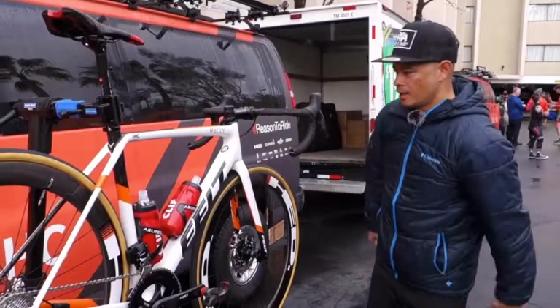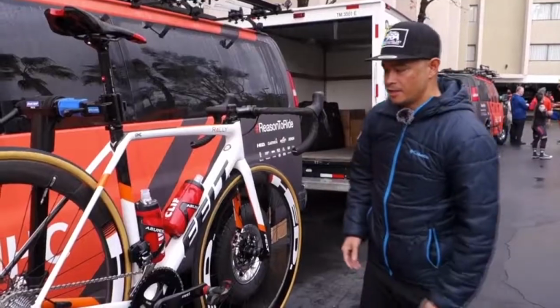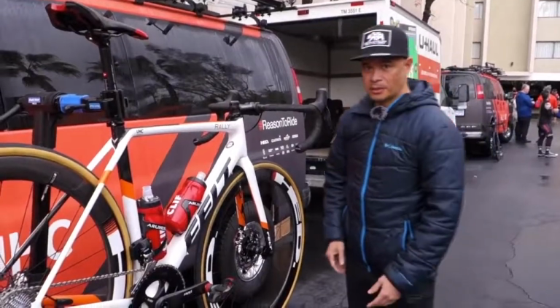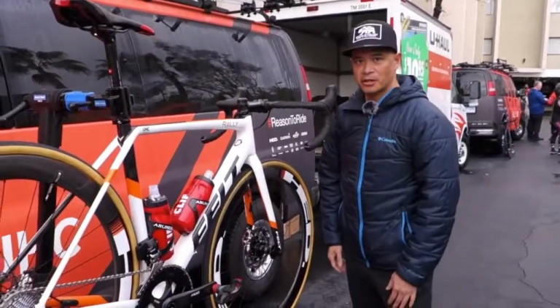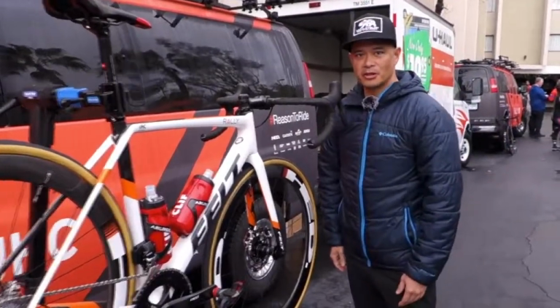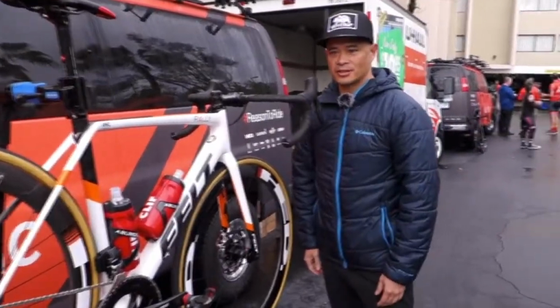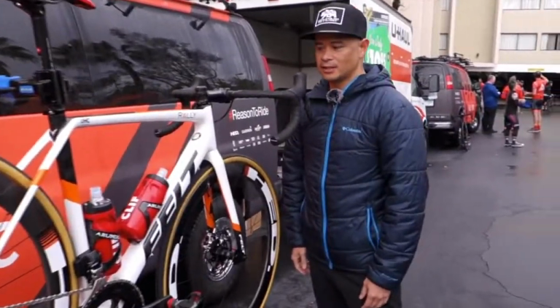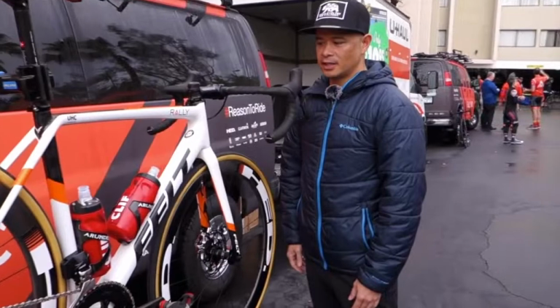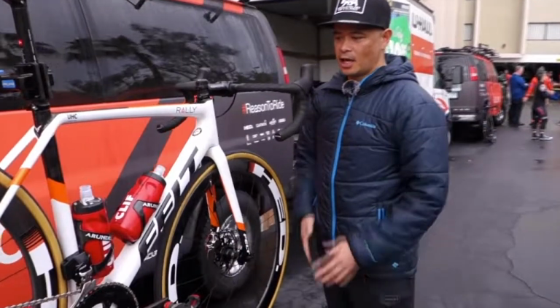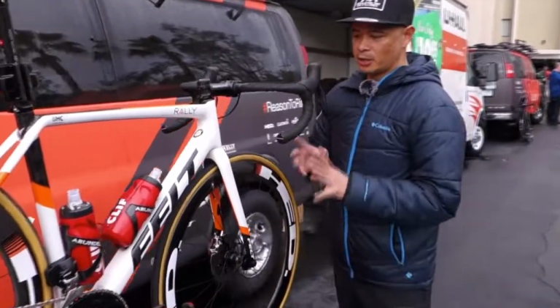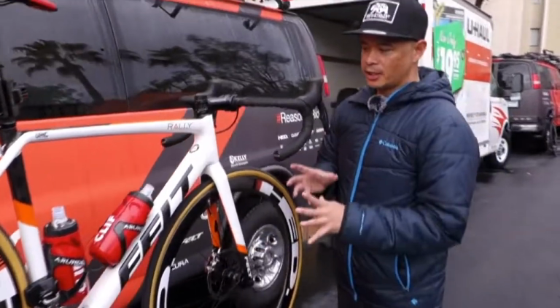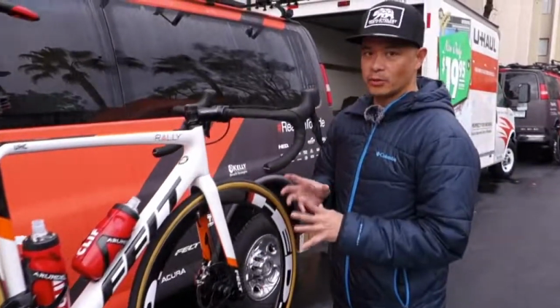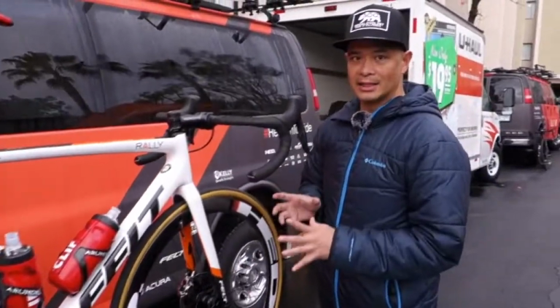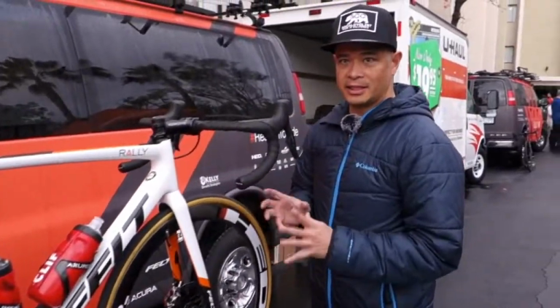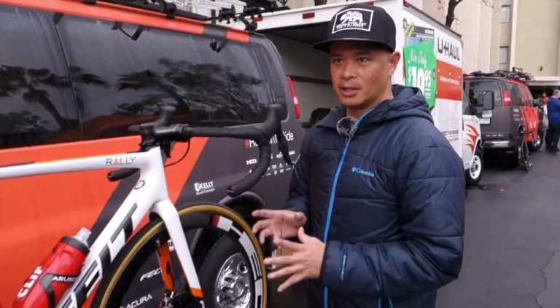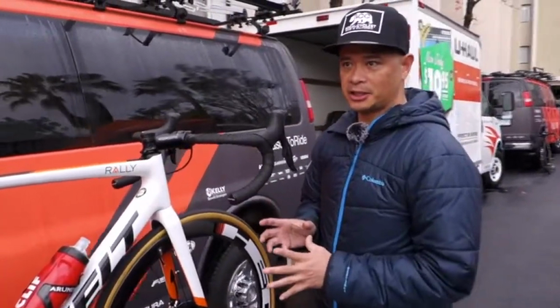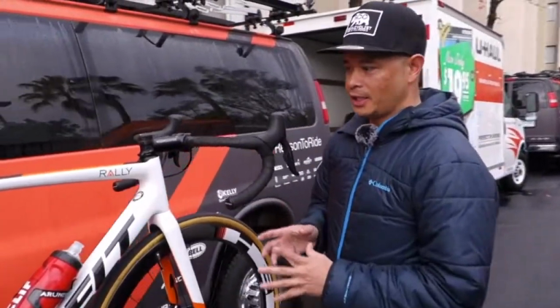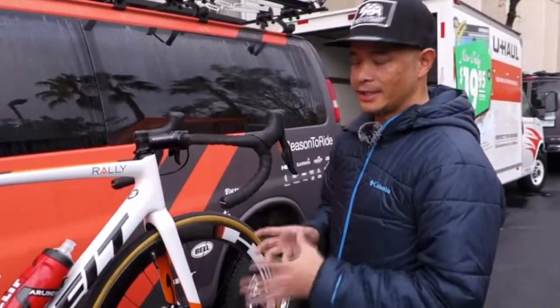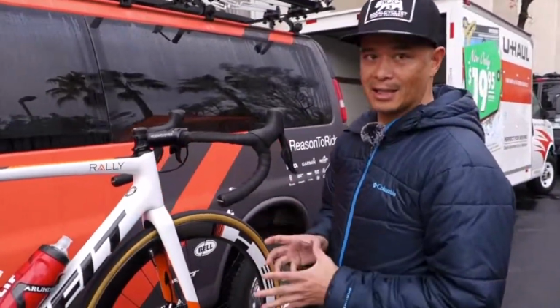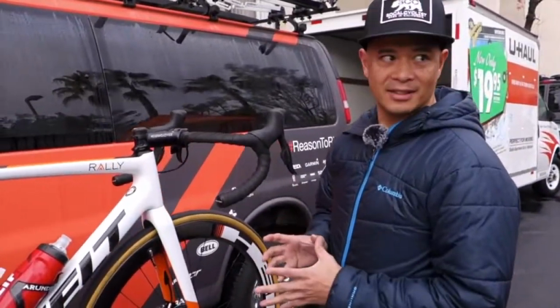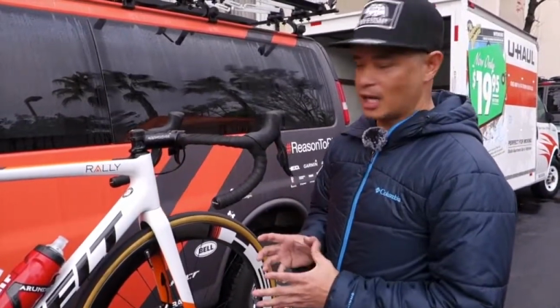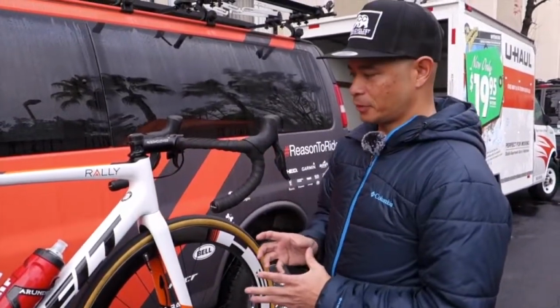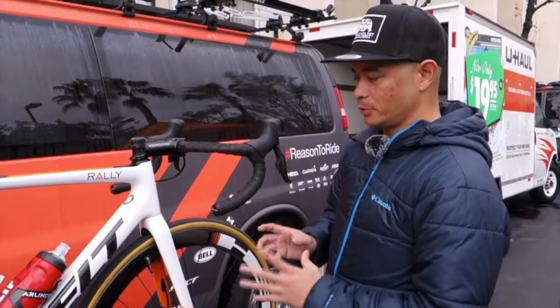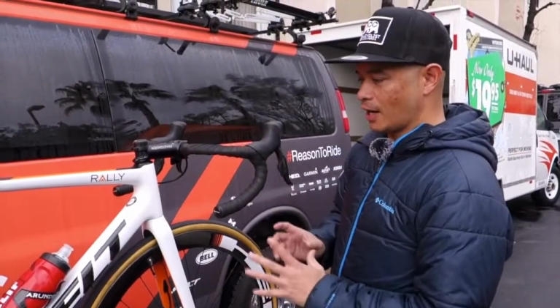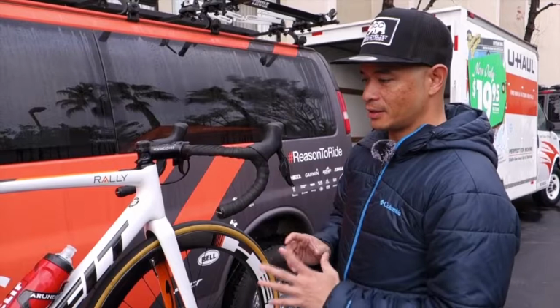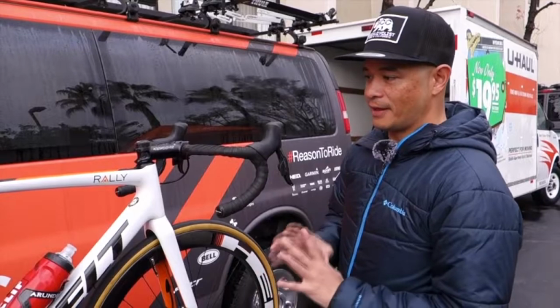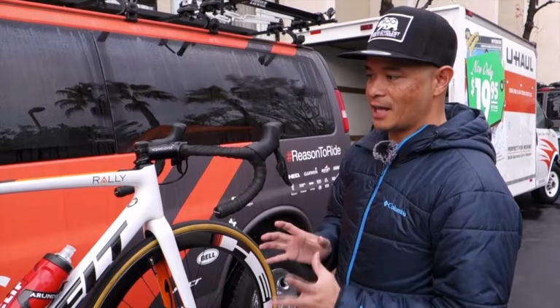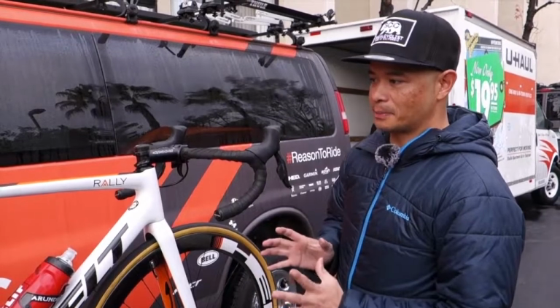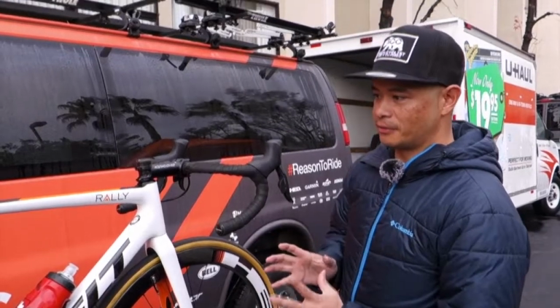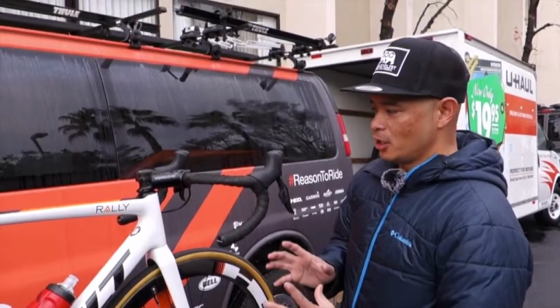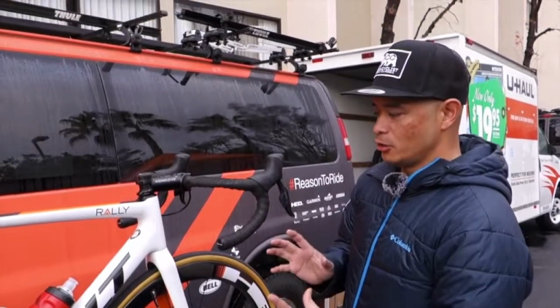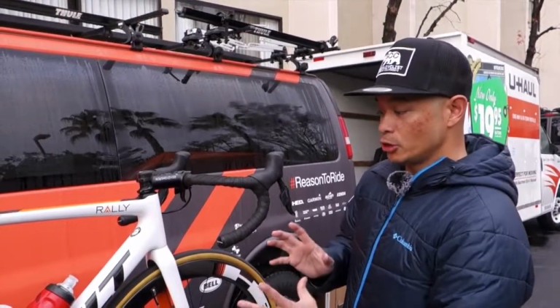Hey, this is Brian Cote with SoCalCyclist. We're here at the Rally Team launch in Calabasas, California, and we've got some fantastic new news.